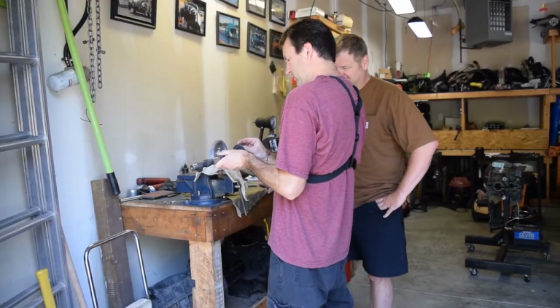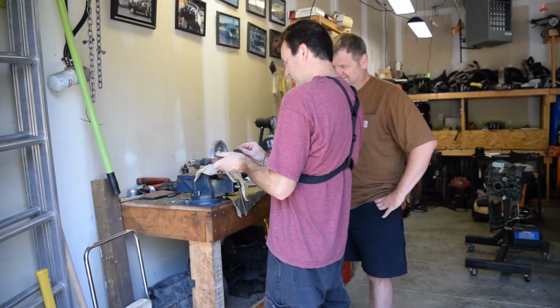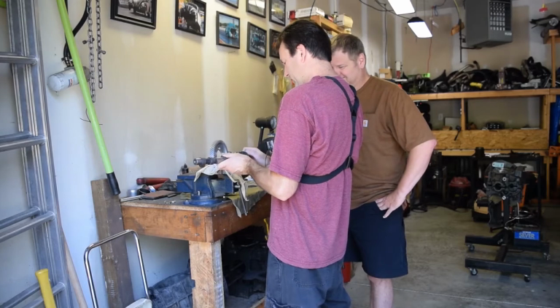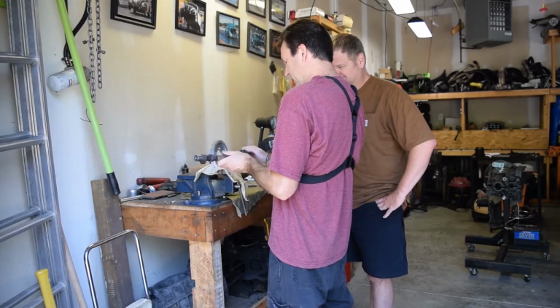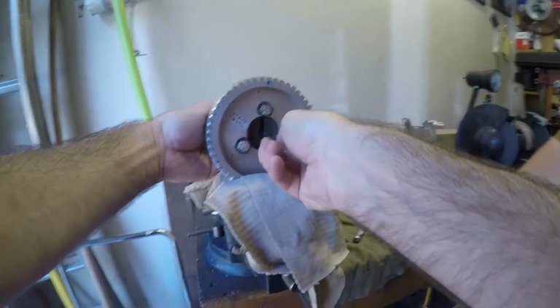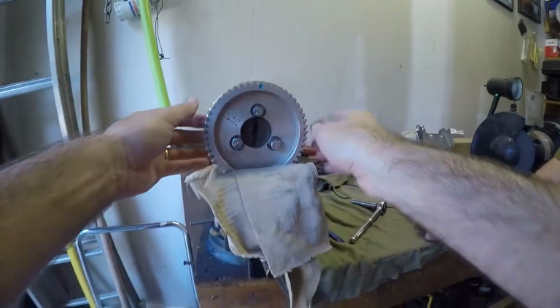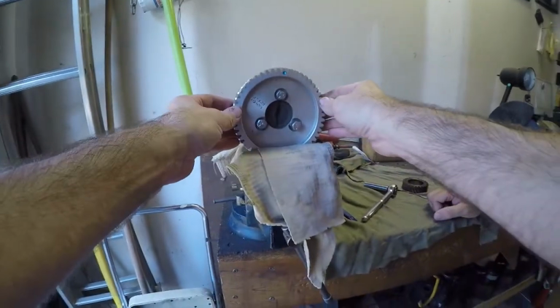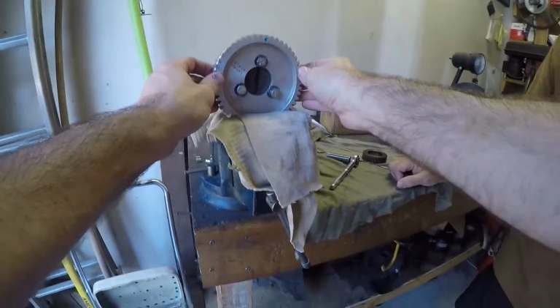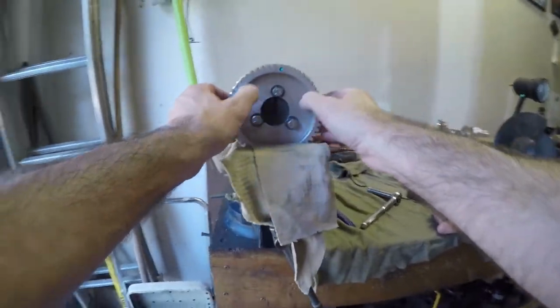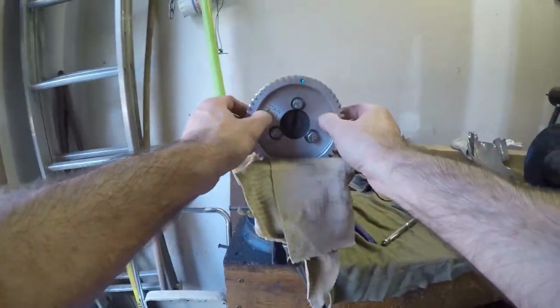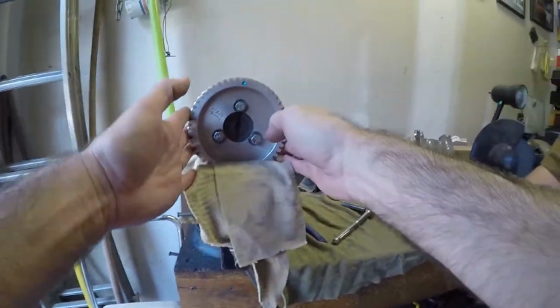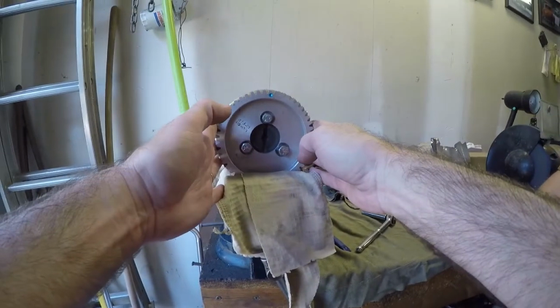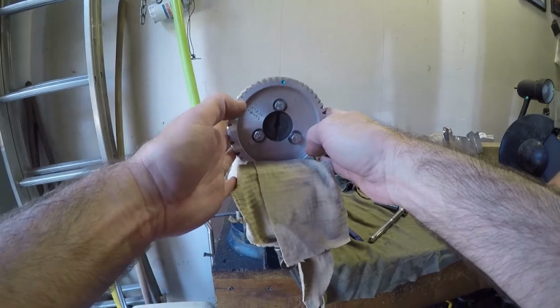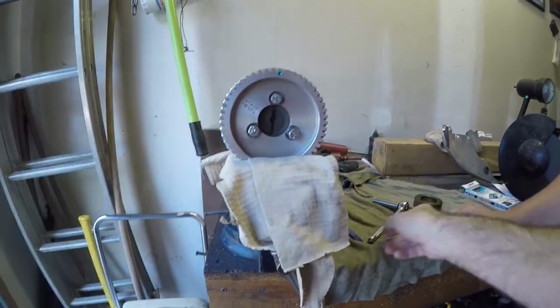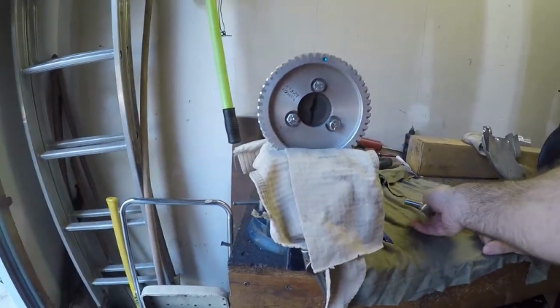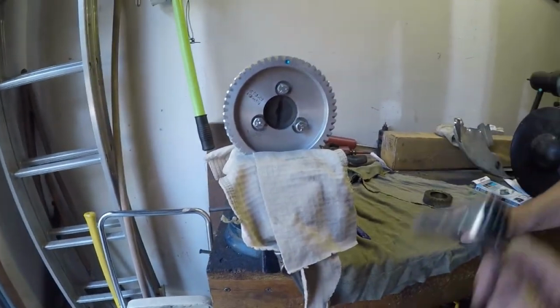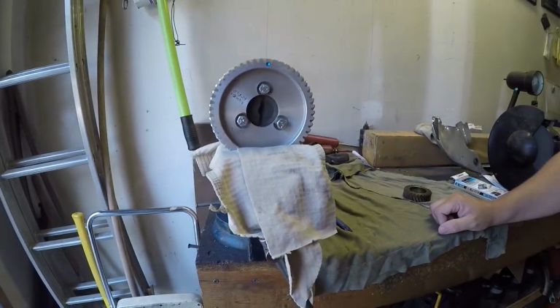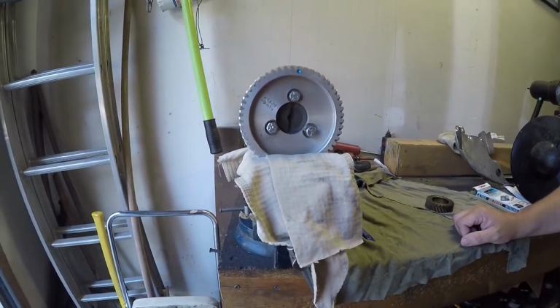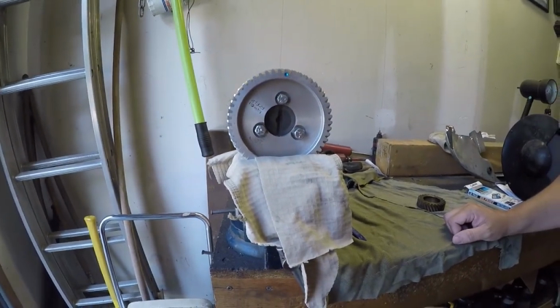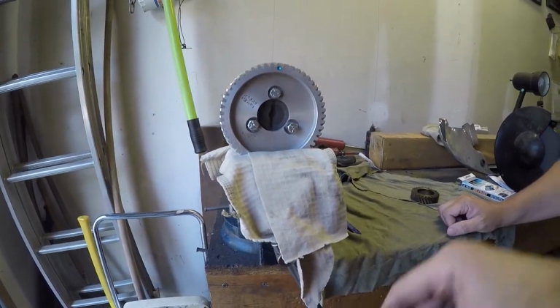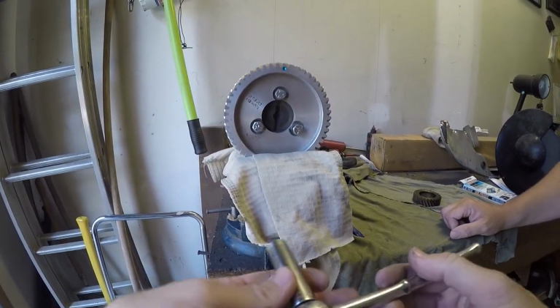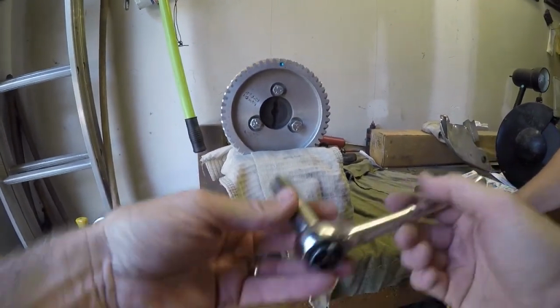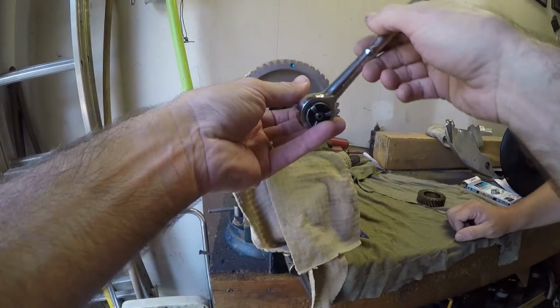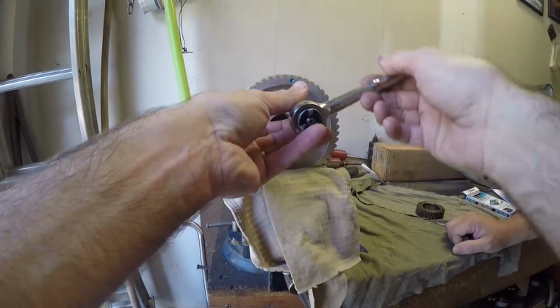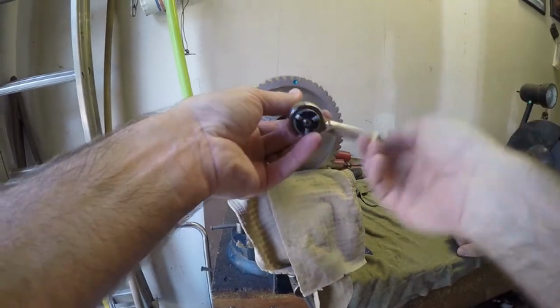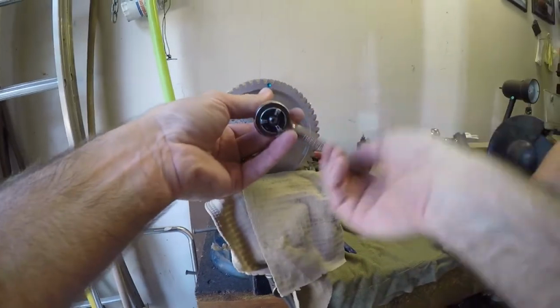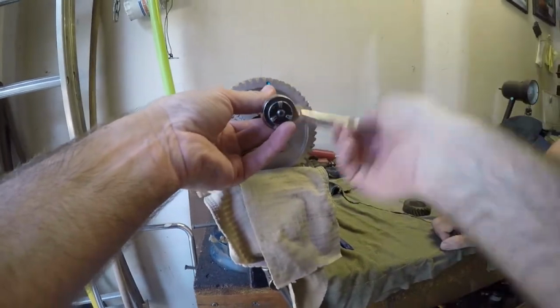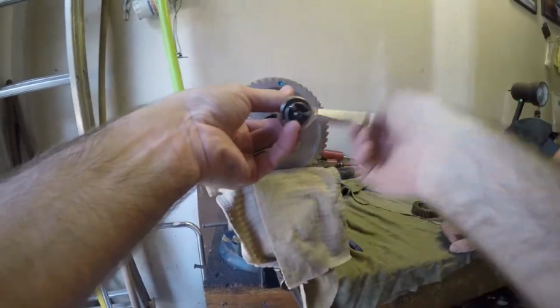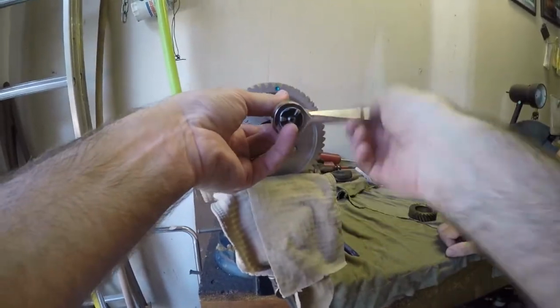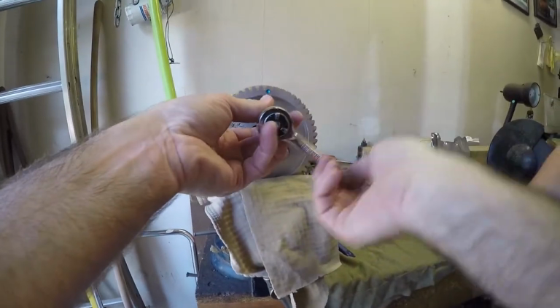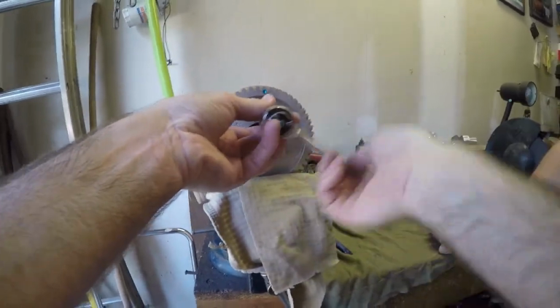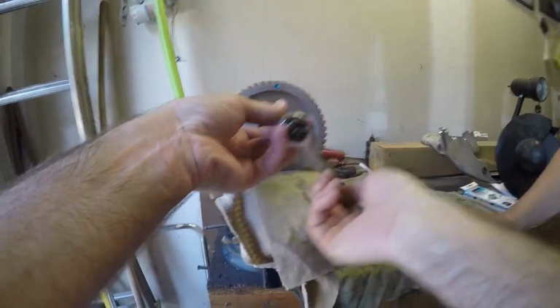Make sure the thread is right. This is just your standard bolt-on cam gear. They do make adjustable cam gear, so you can actually set the timing on the cam.